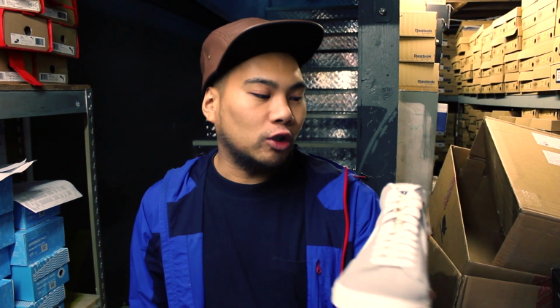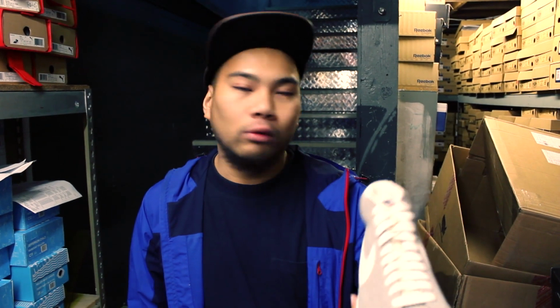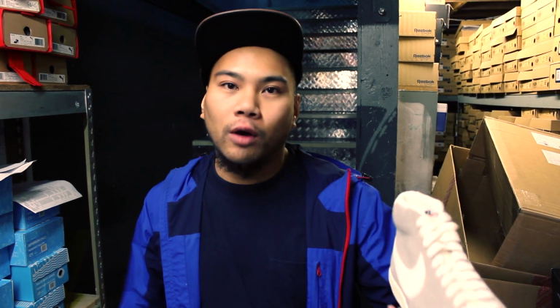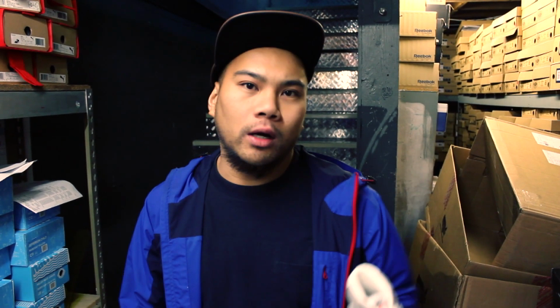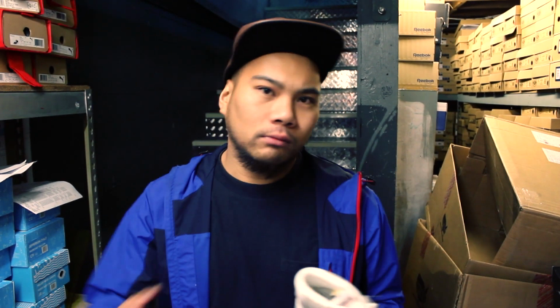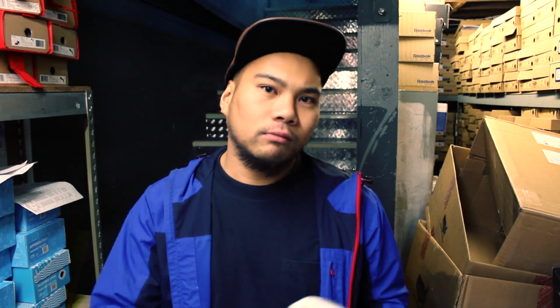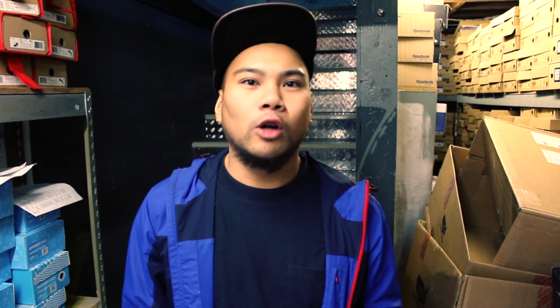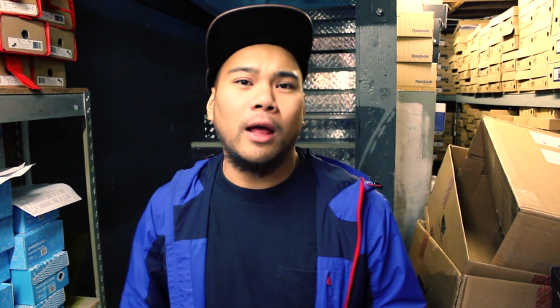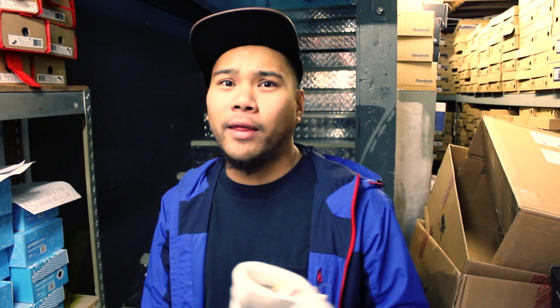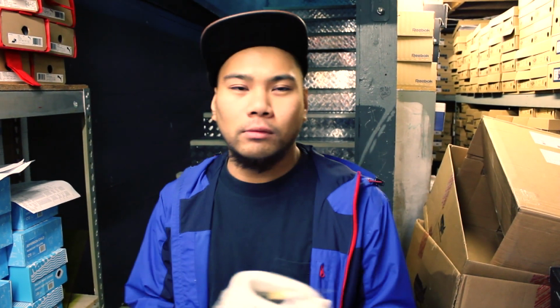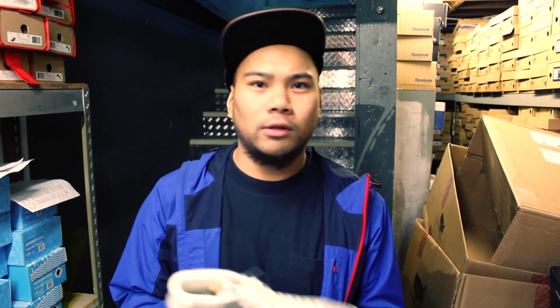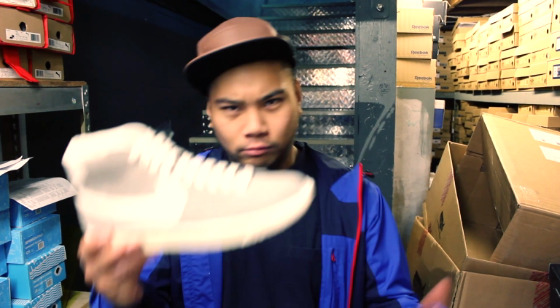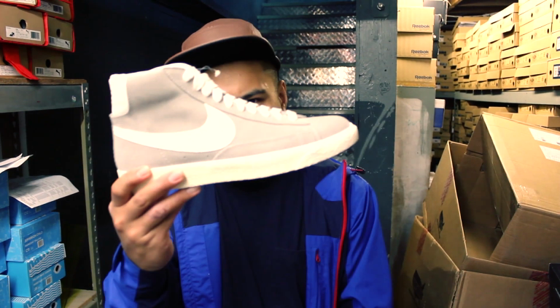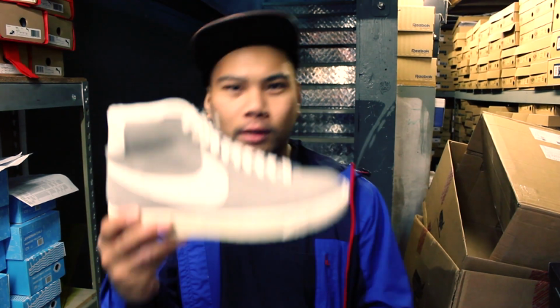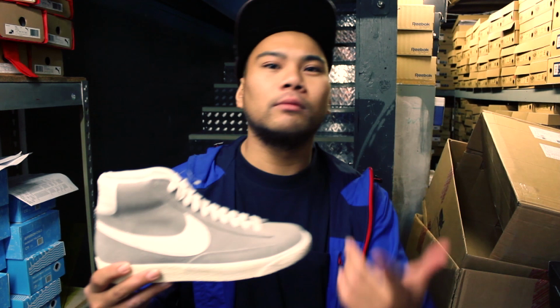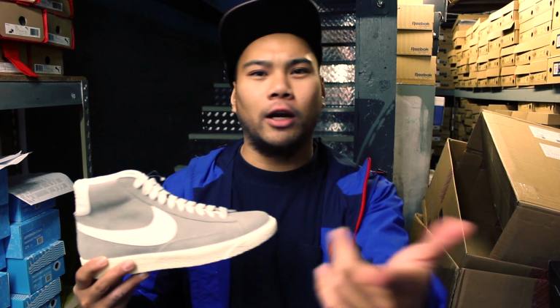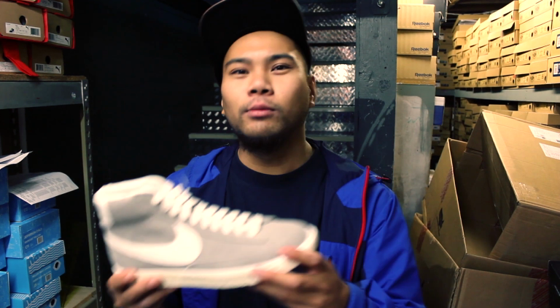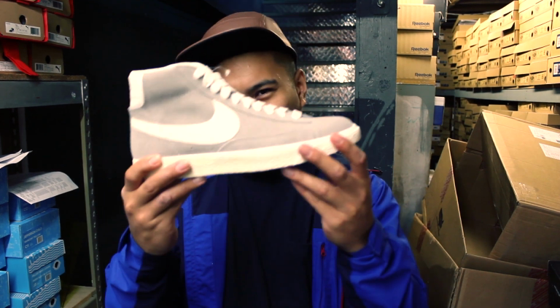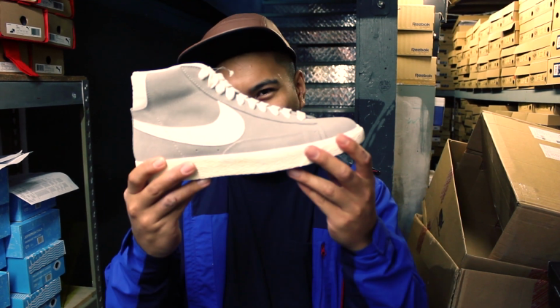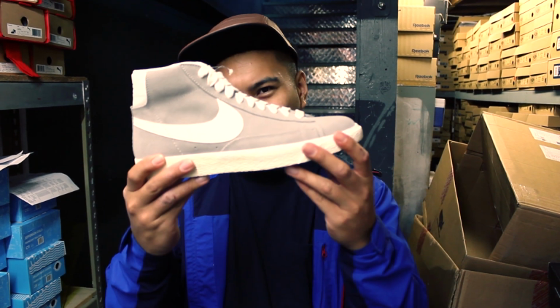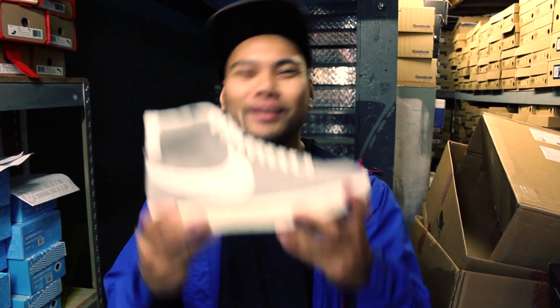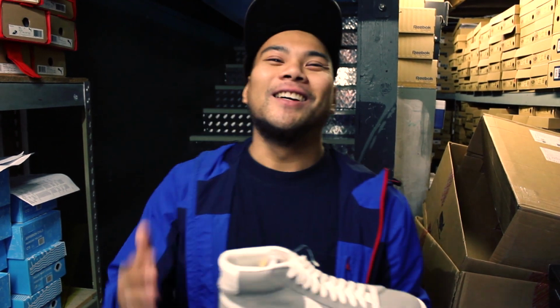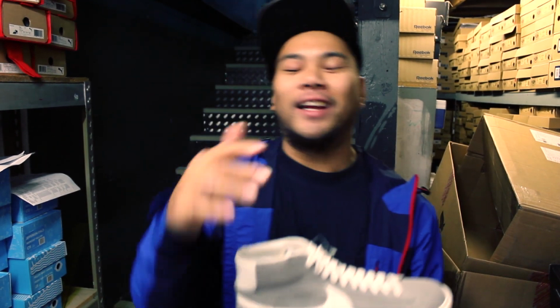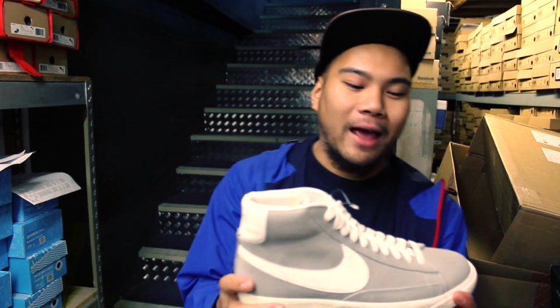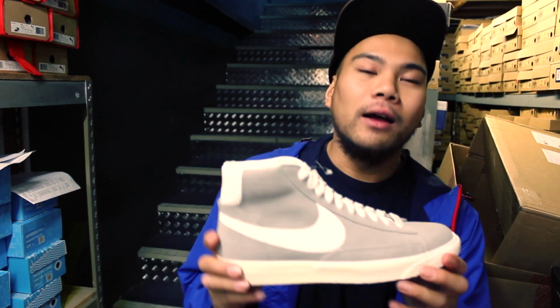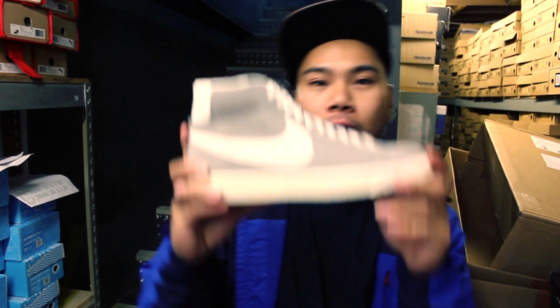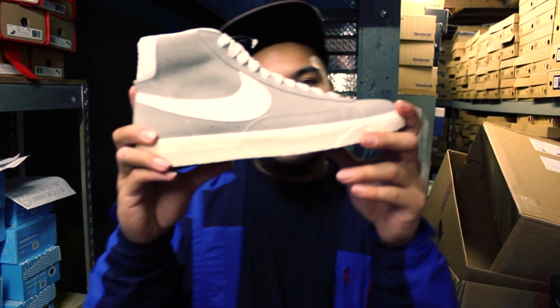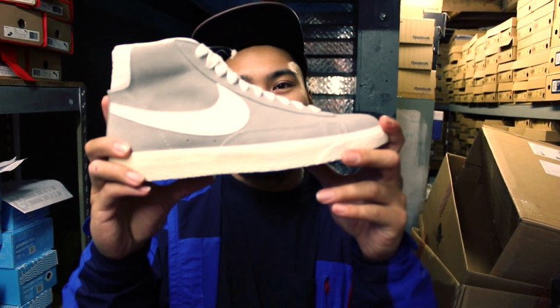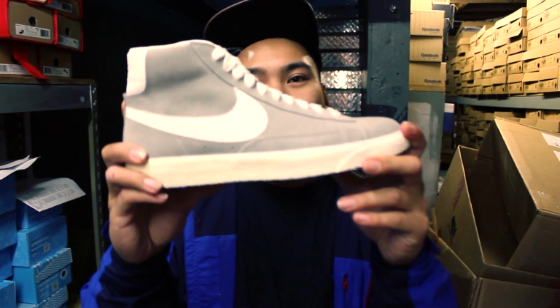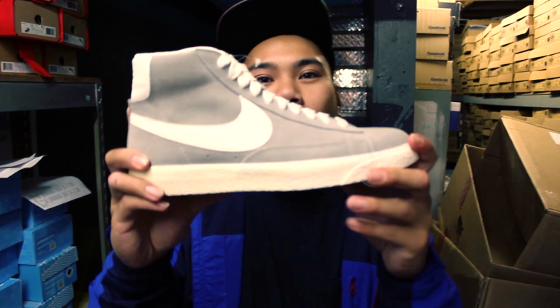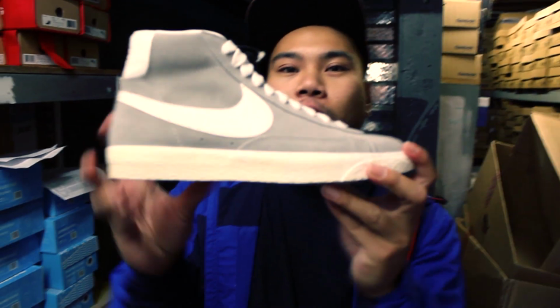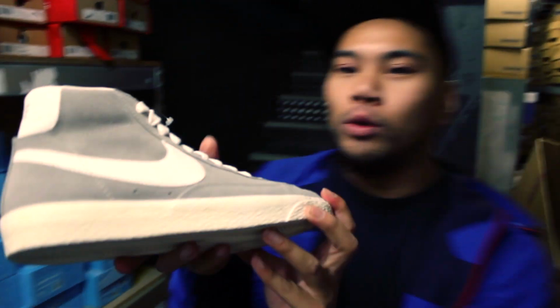You know, if you want to help a brother out, take care of me, take care of you — give me these. Just kidding. But yeah, without further ado, let's talk about these shoes.